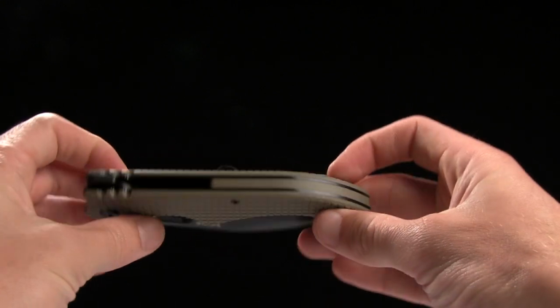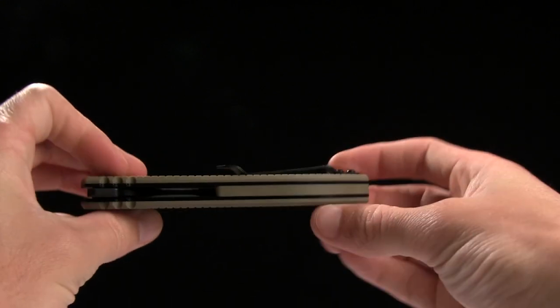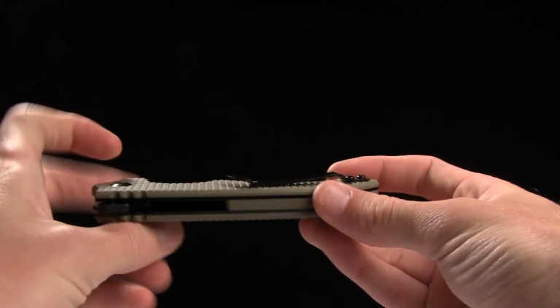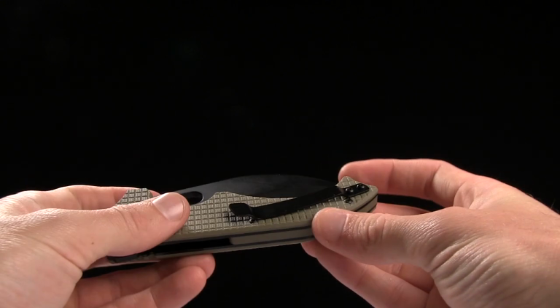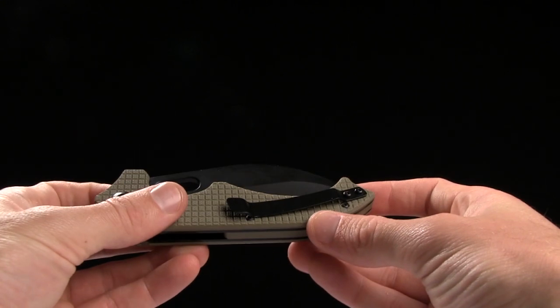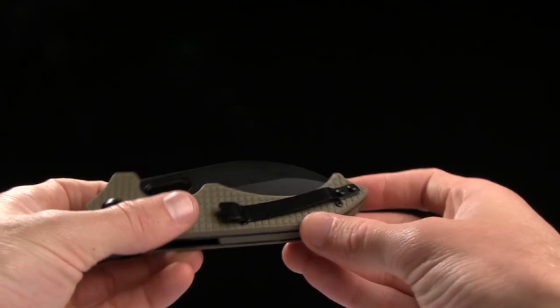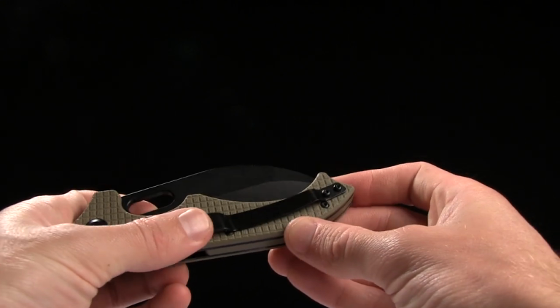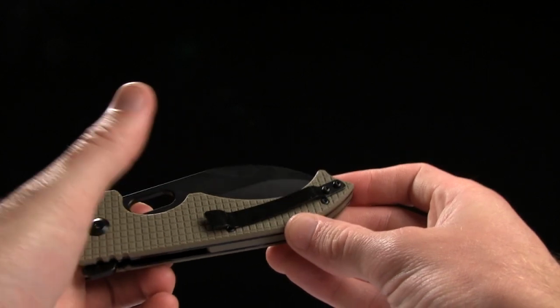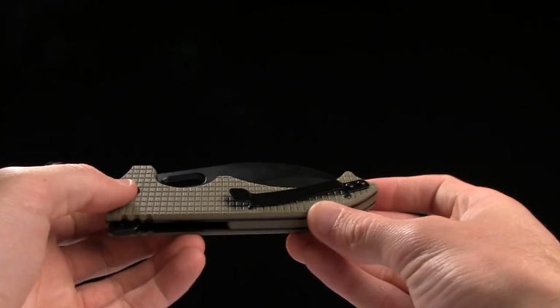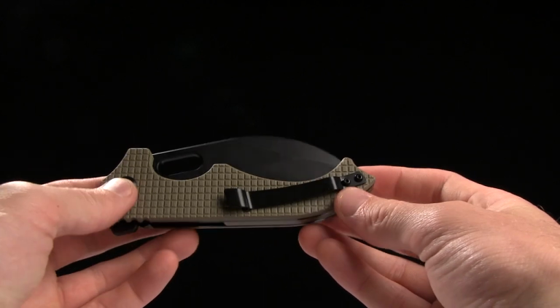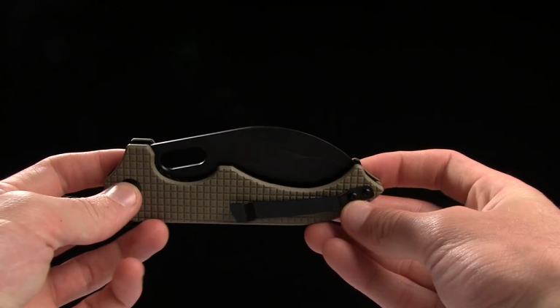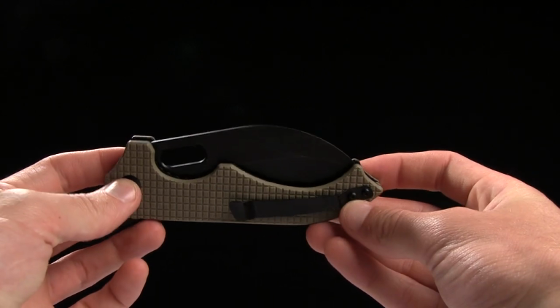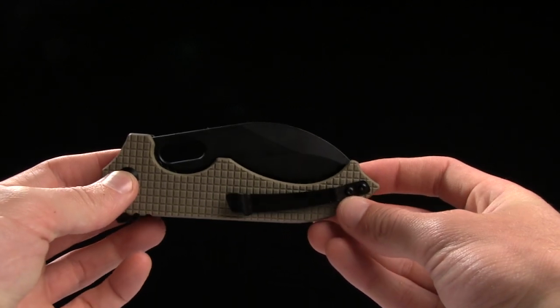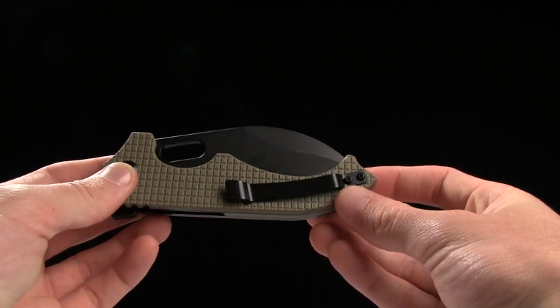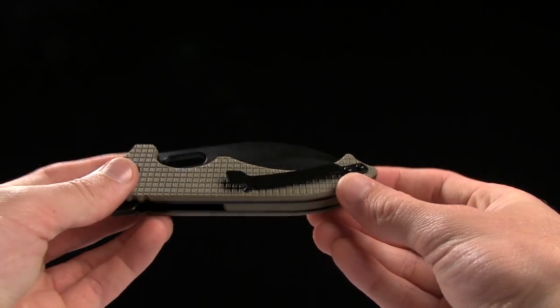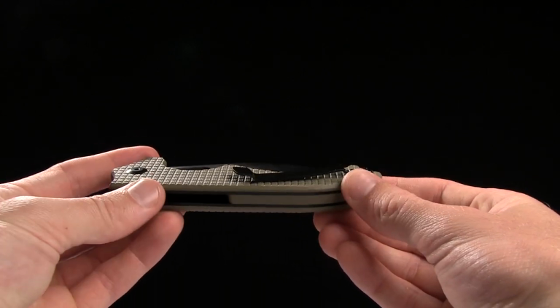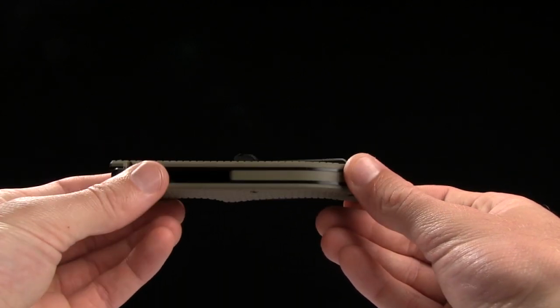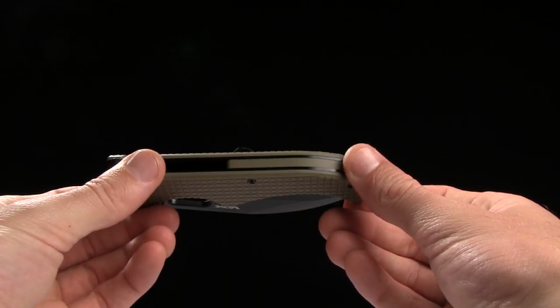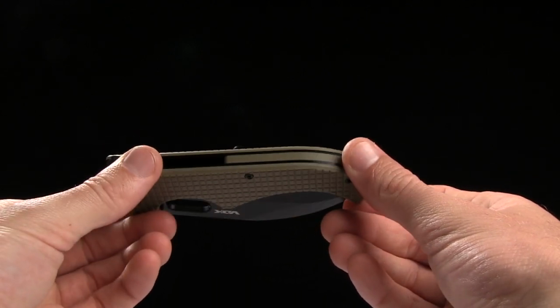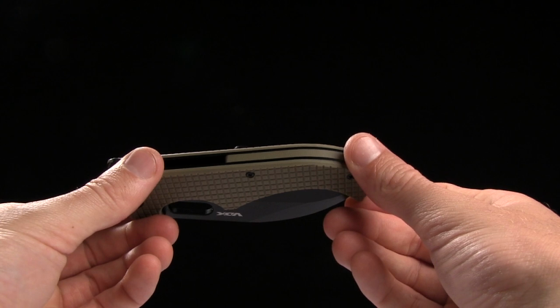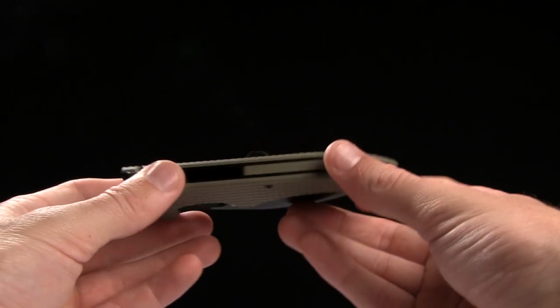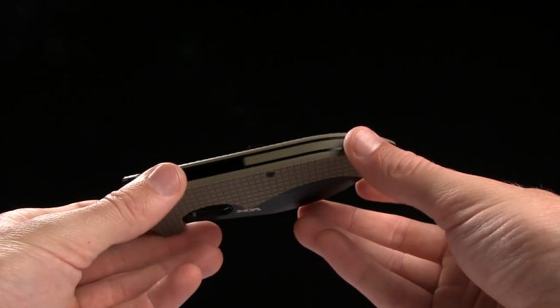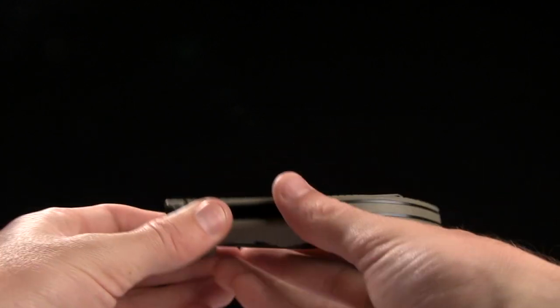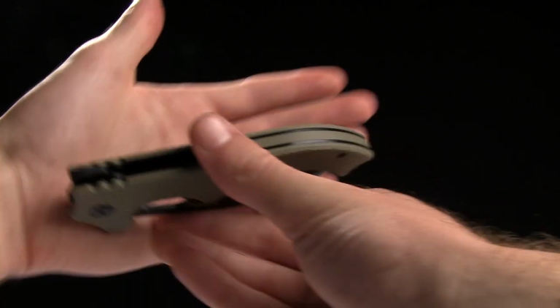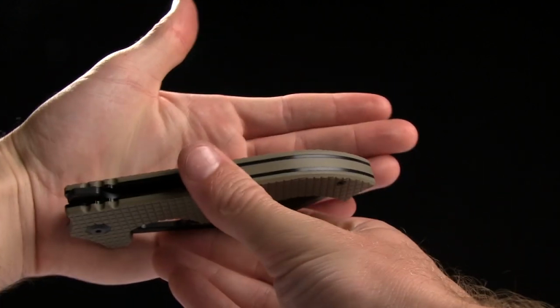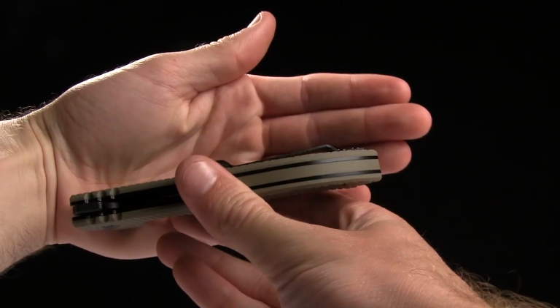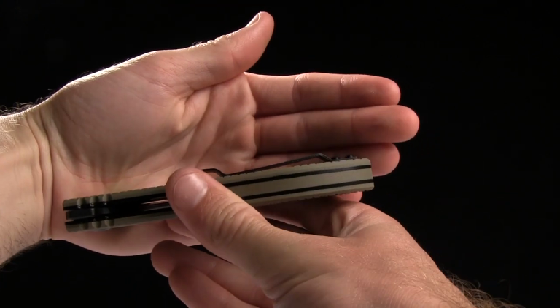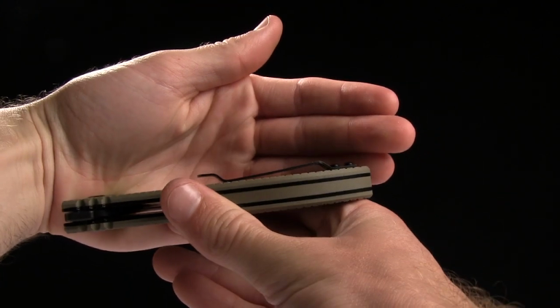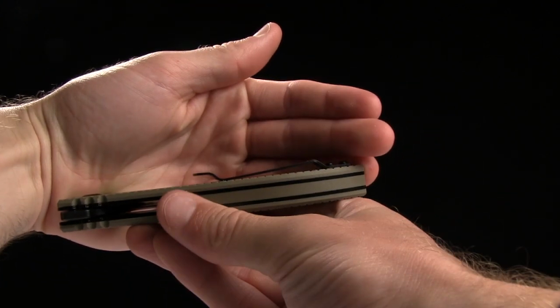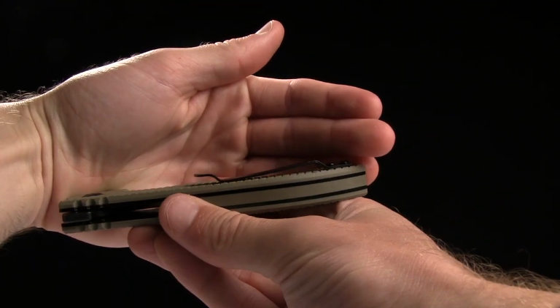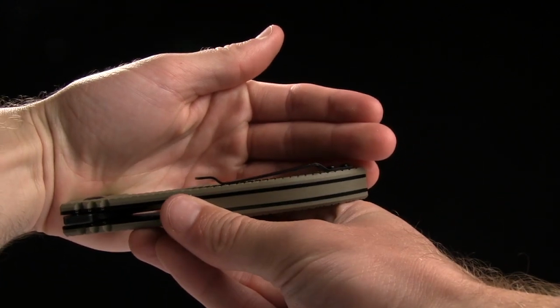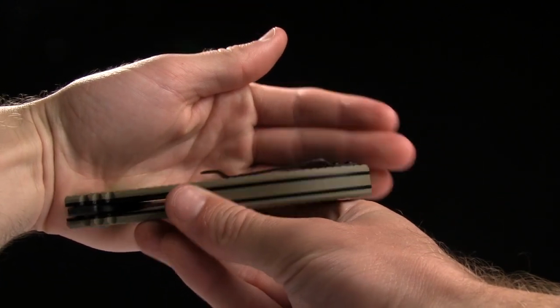Maybe a little rougher on your pockets if your pockets are, you know, something like jeans — well, I wear corduroys. But your pocket clip is good for tip-up right-handed carry.